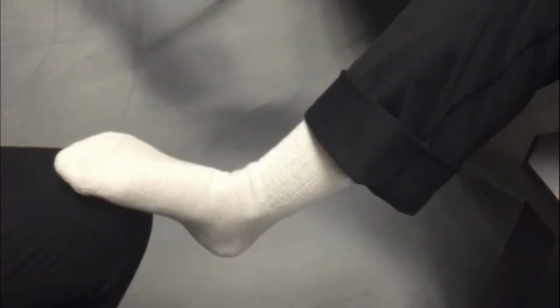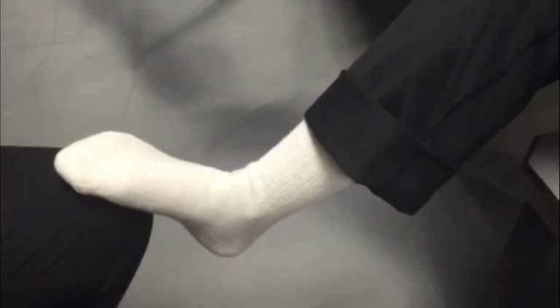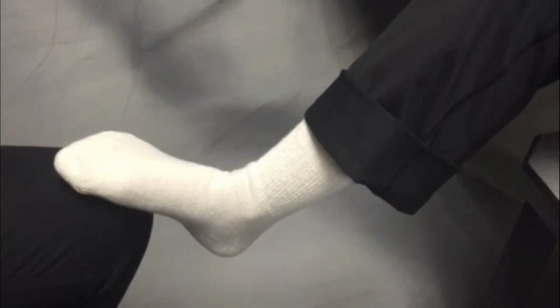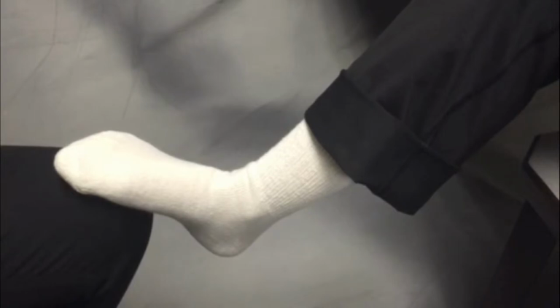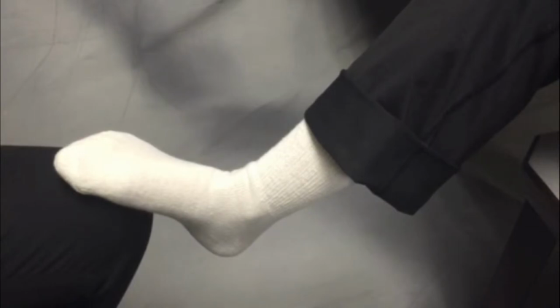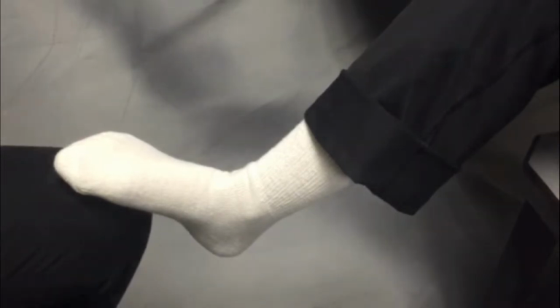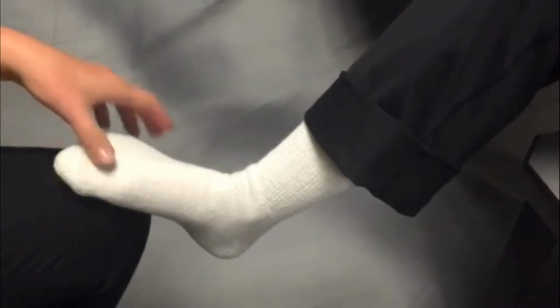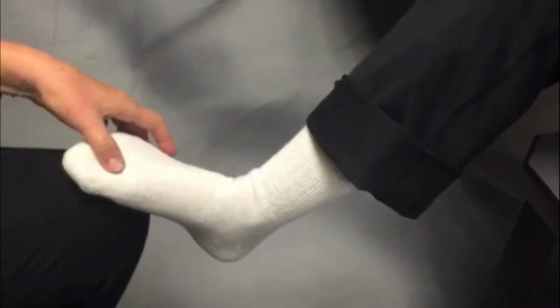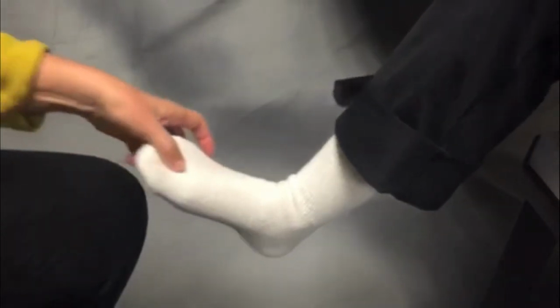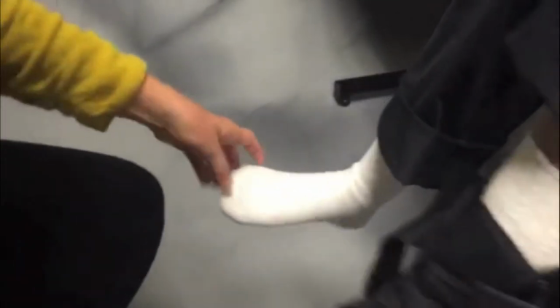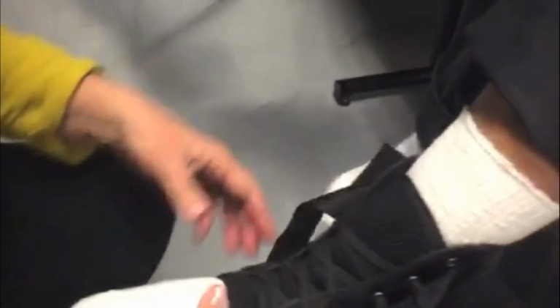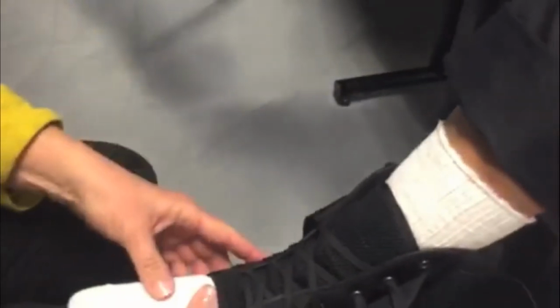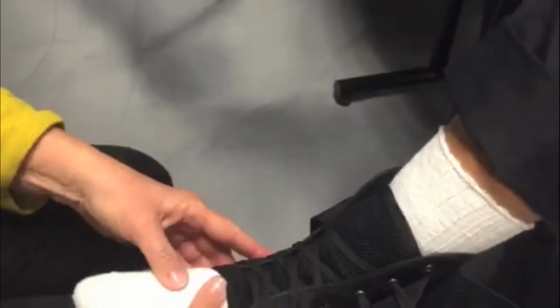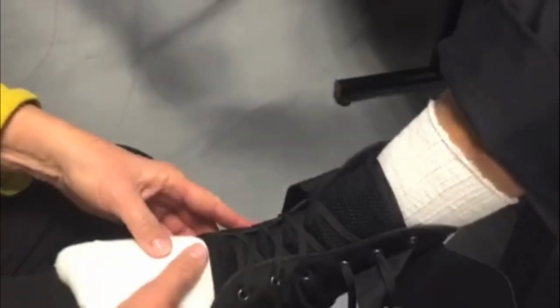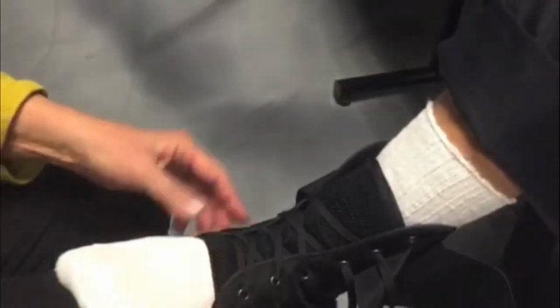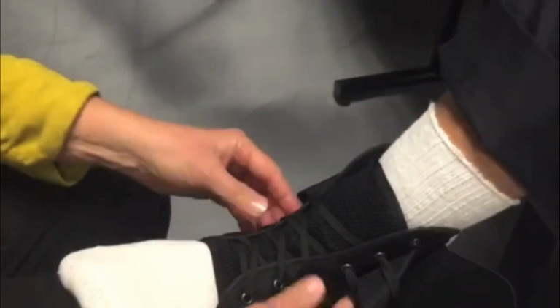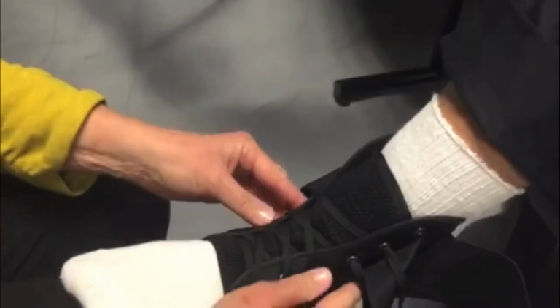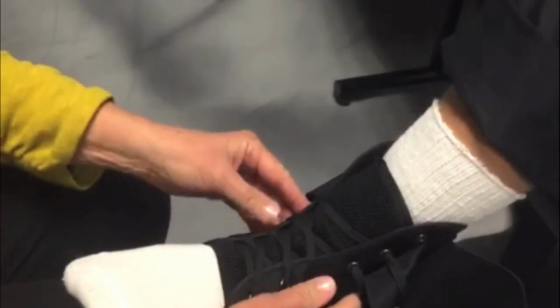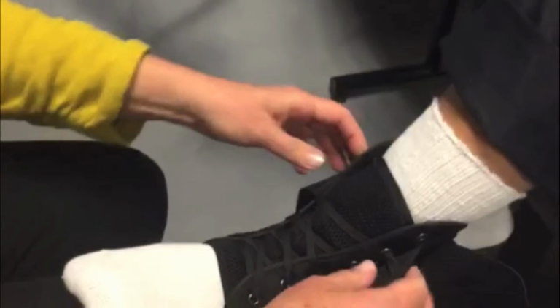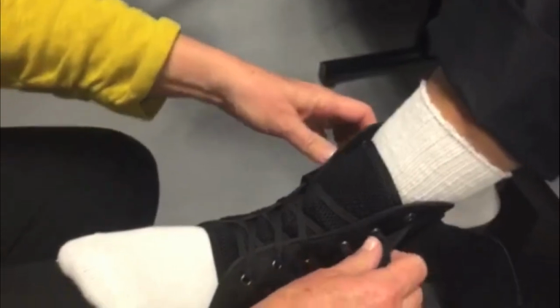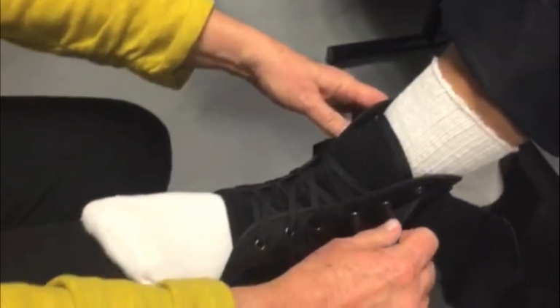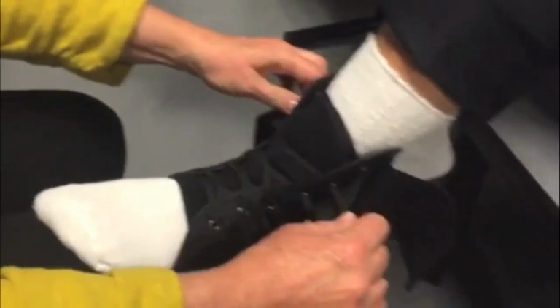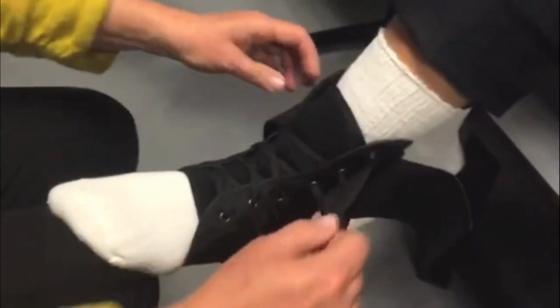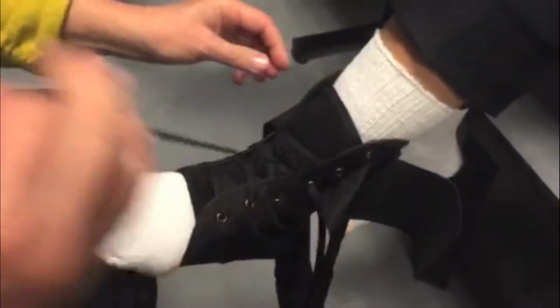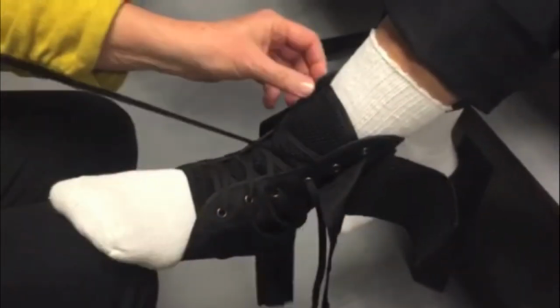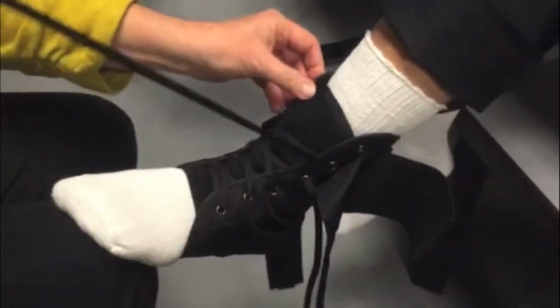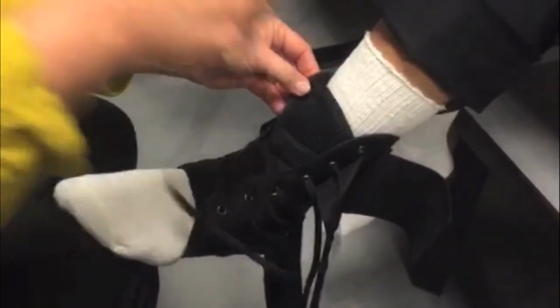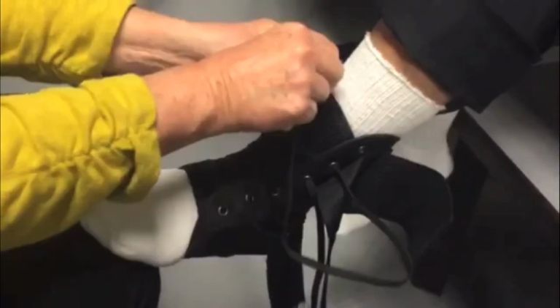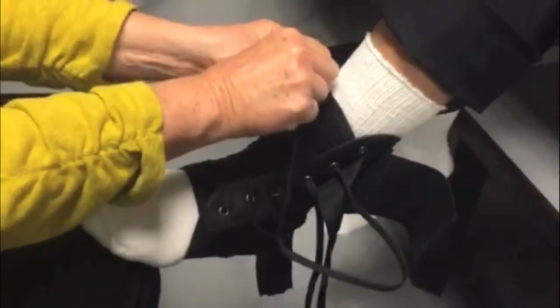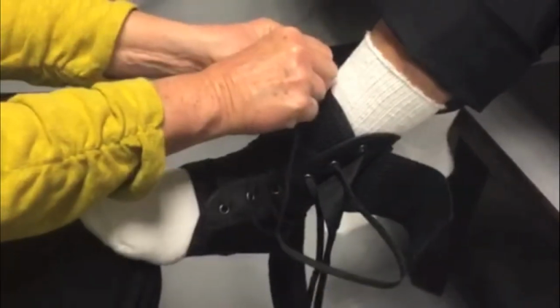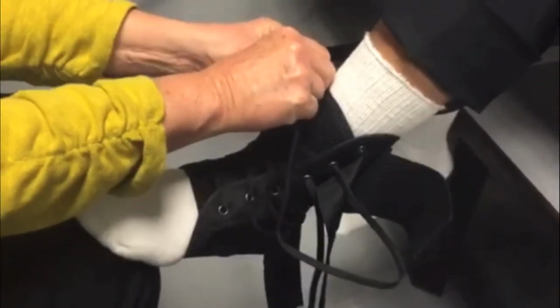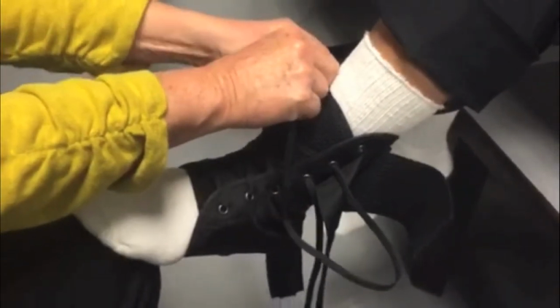Open the brace and slide the foot in, making sure to seat the heel in the rear opening of the brace. Start lacing at the toe and work your way up.